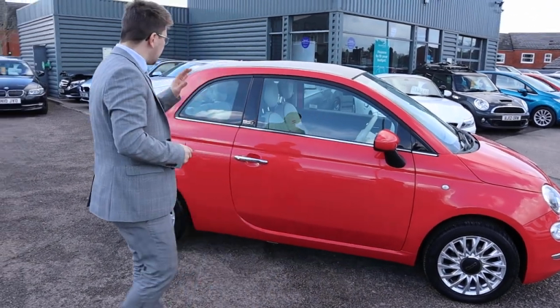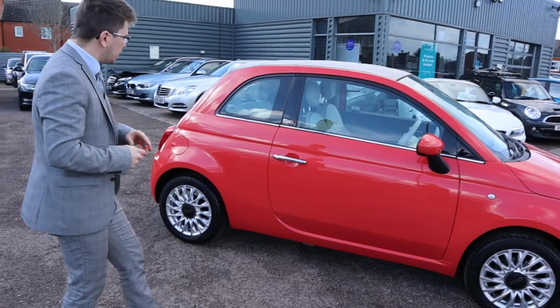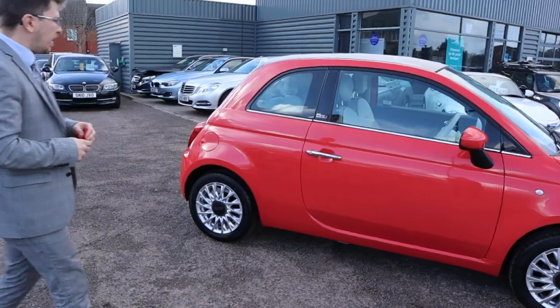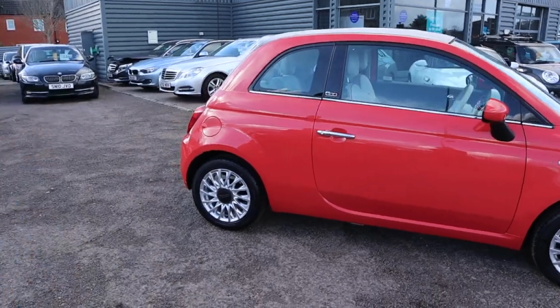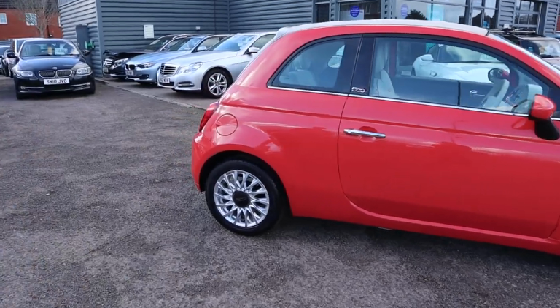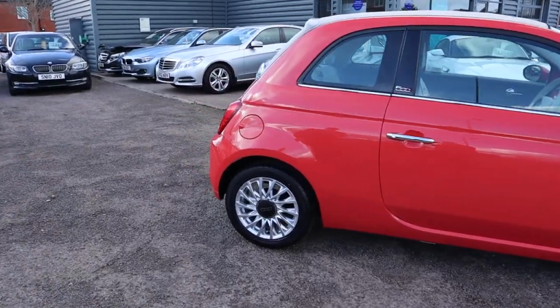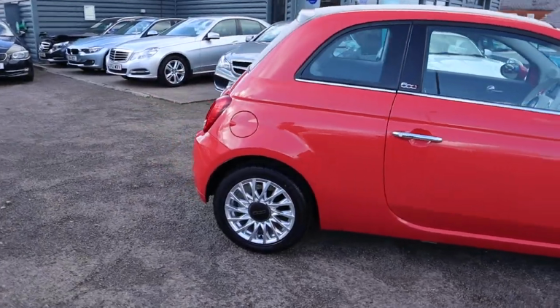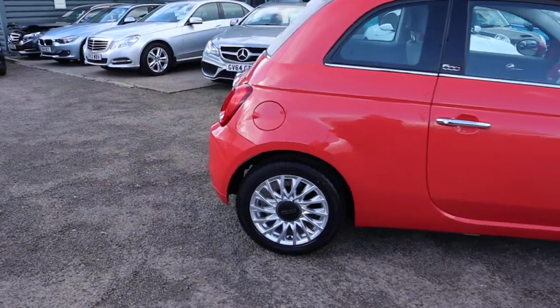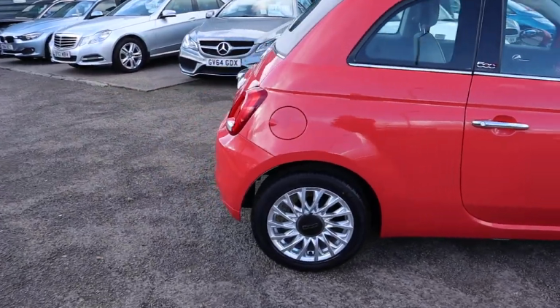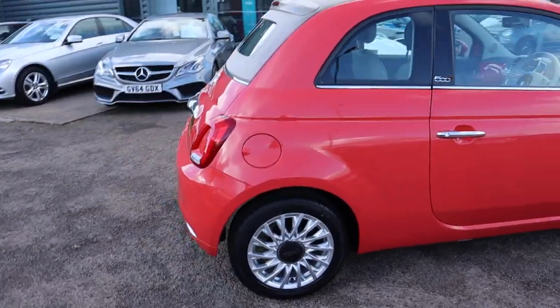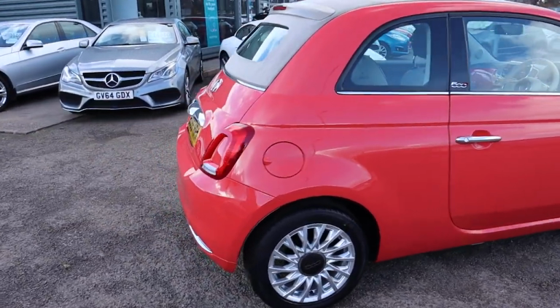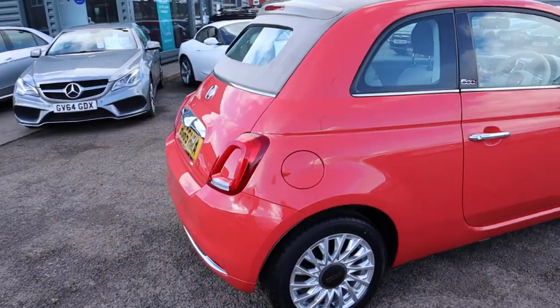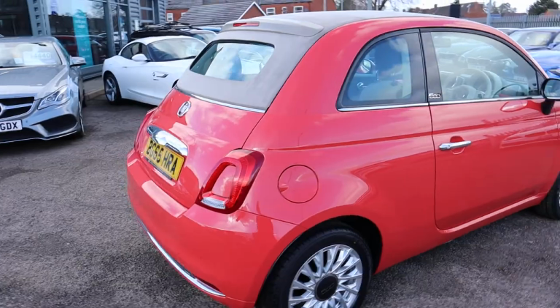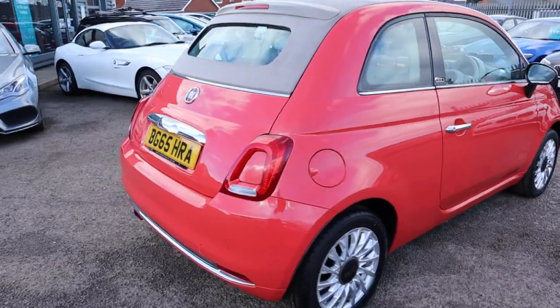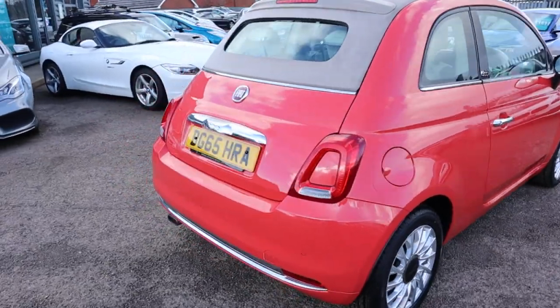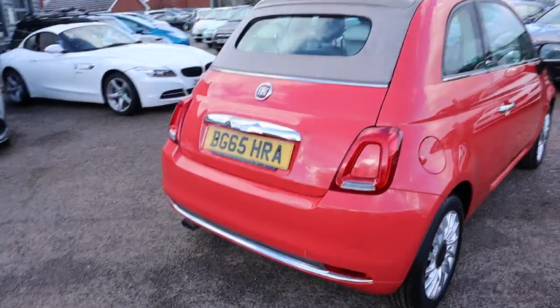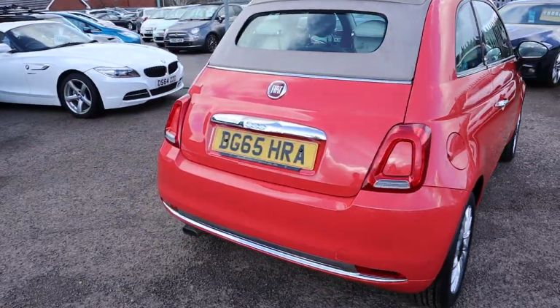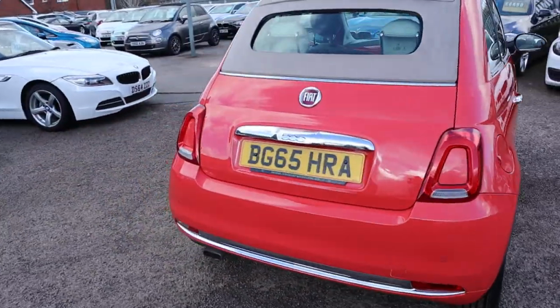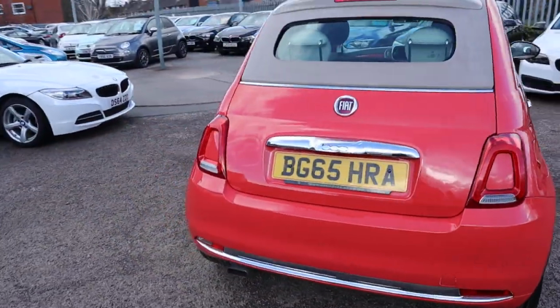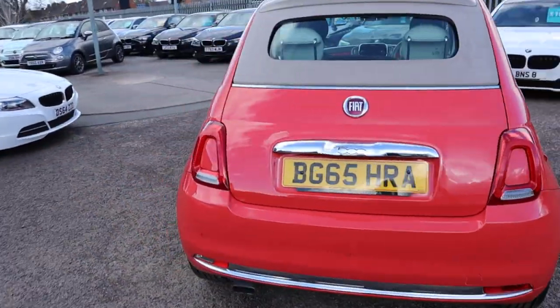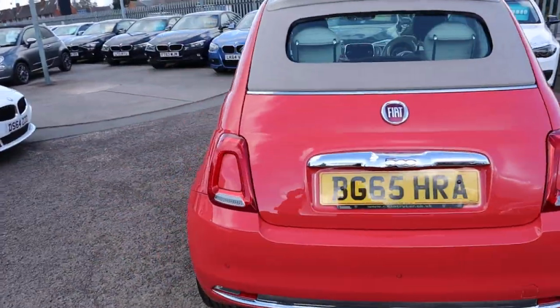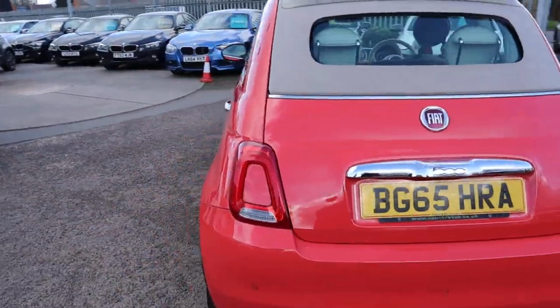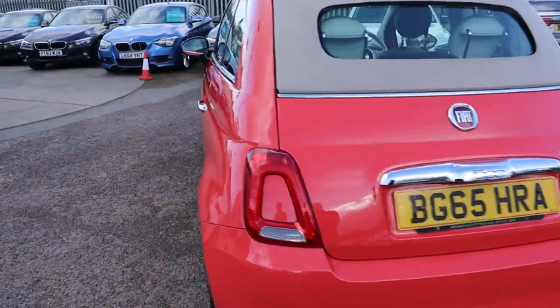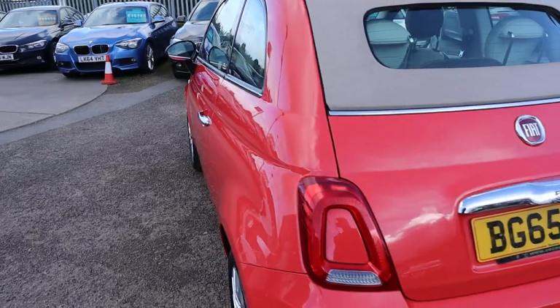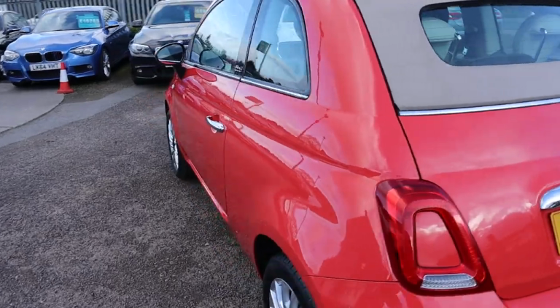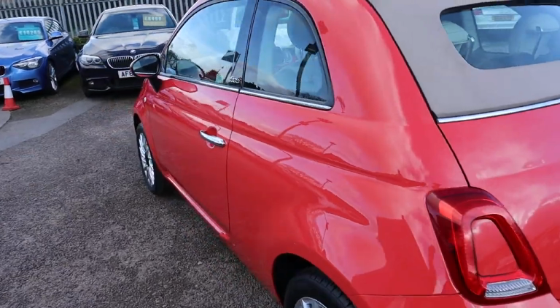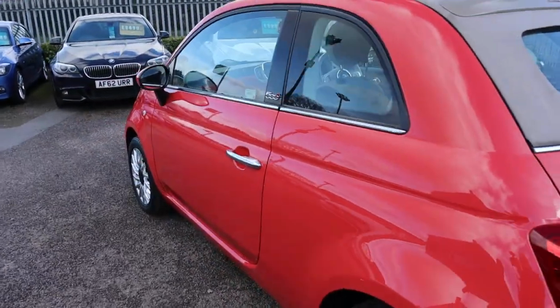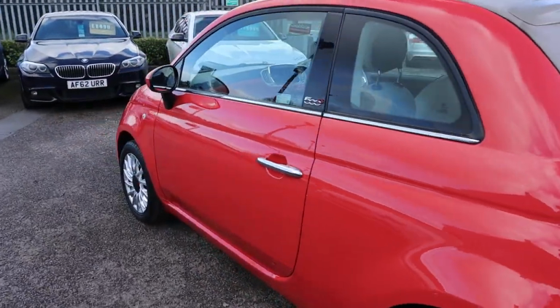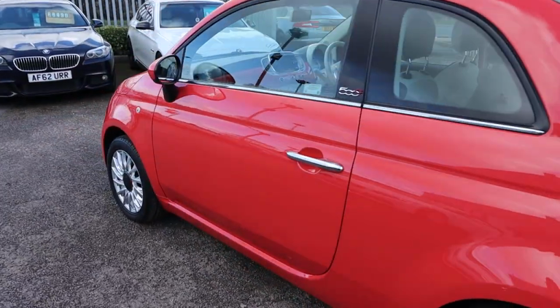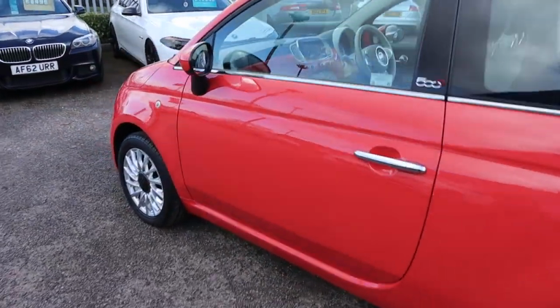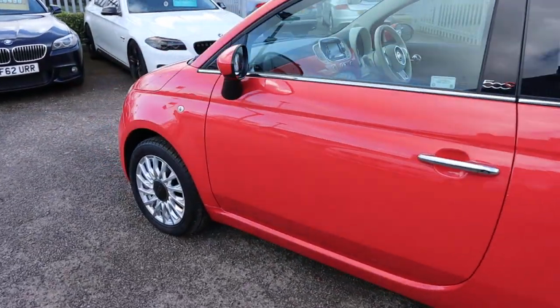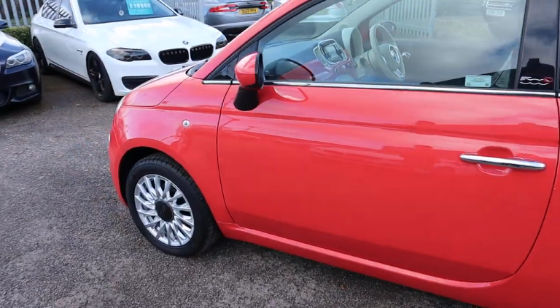Let's have another walk around it. We give you a warranty as standard and you can extend it up to four years. If you're looking for finance, we've got very competitive rates. If you've got a part exchange, that's no problem either.